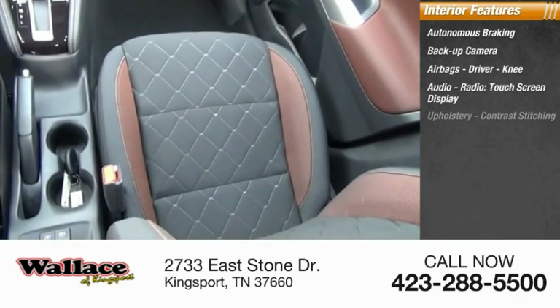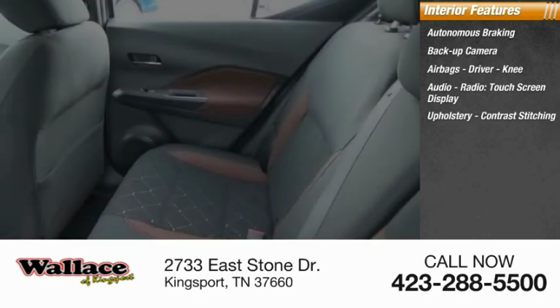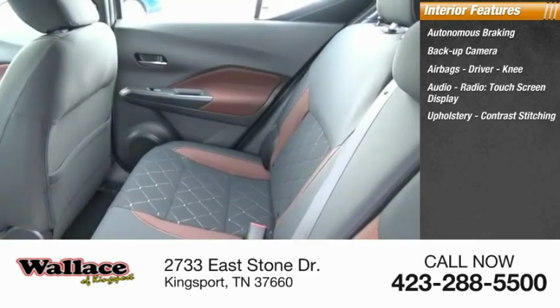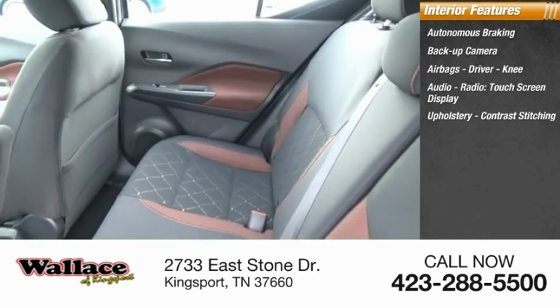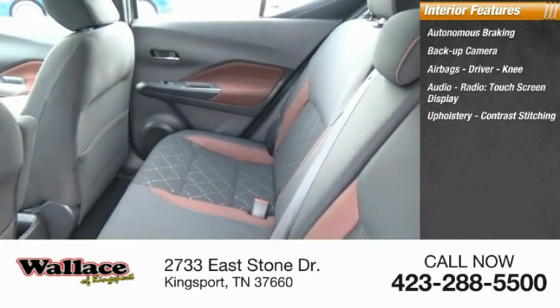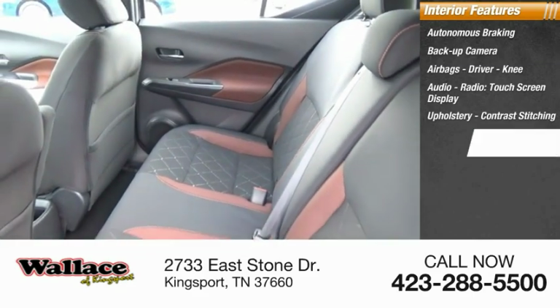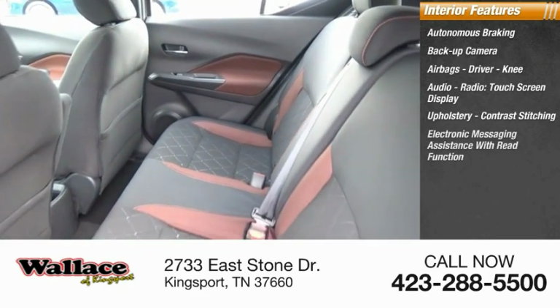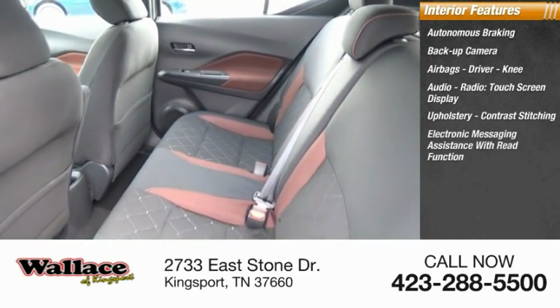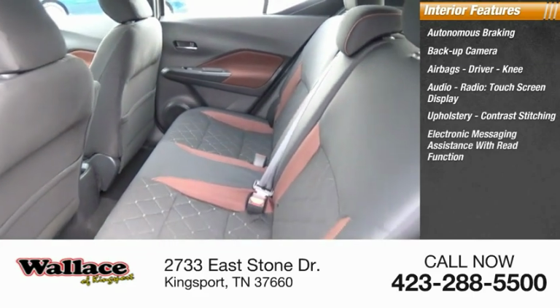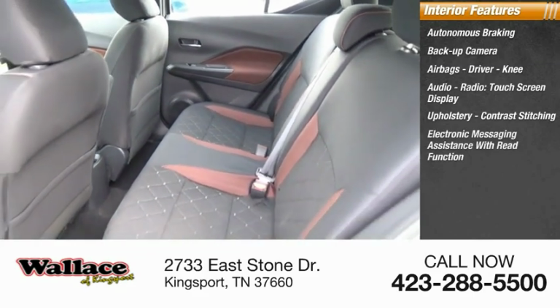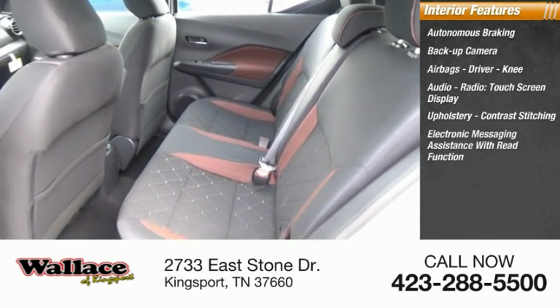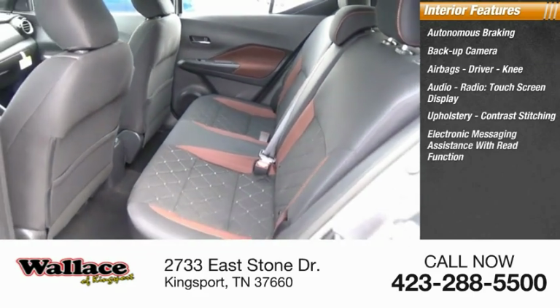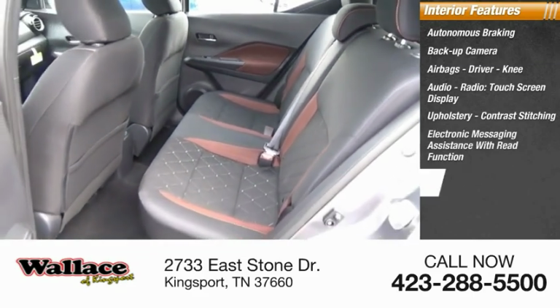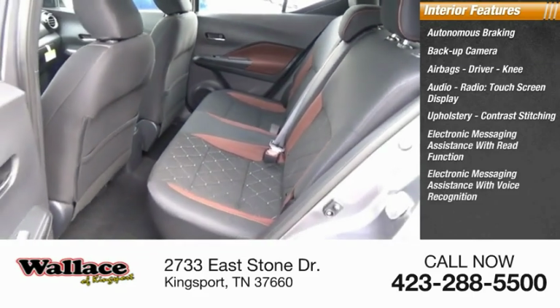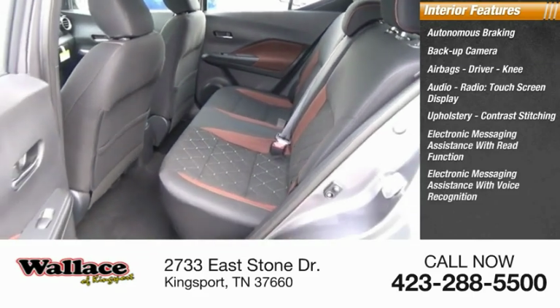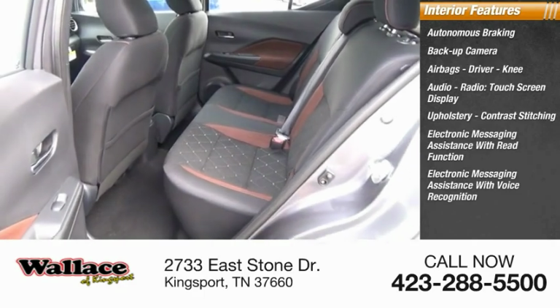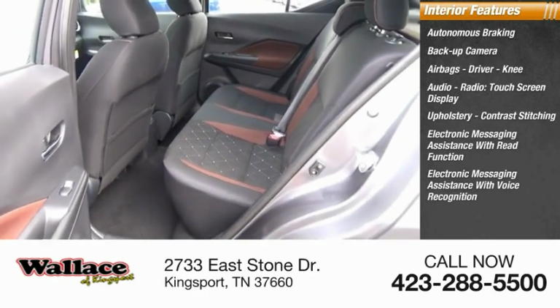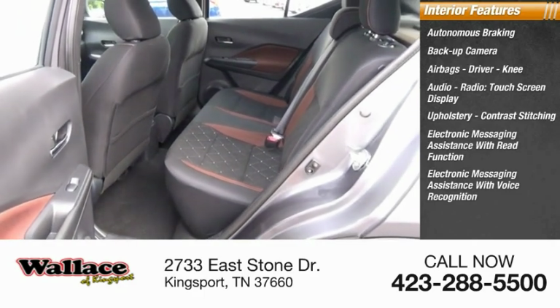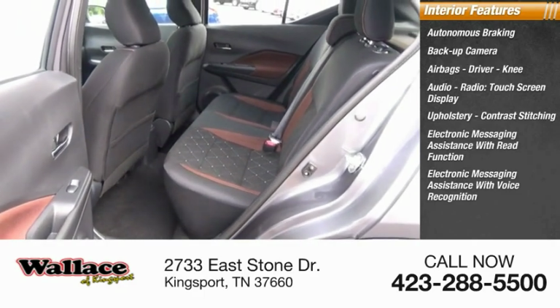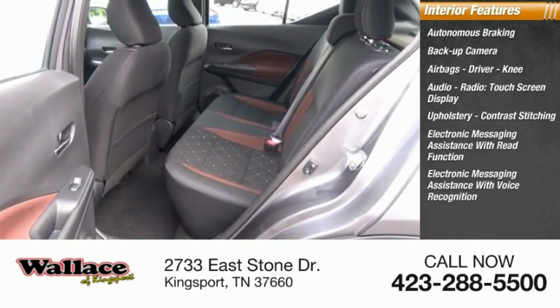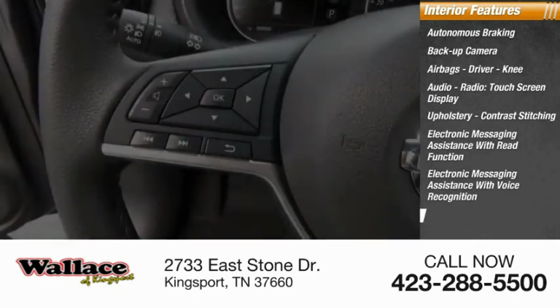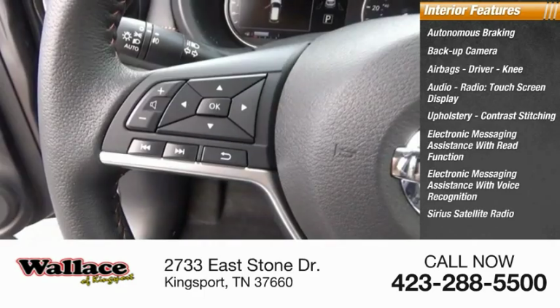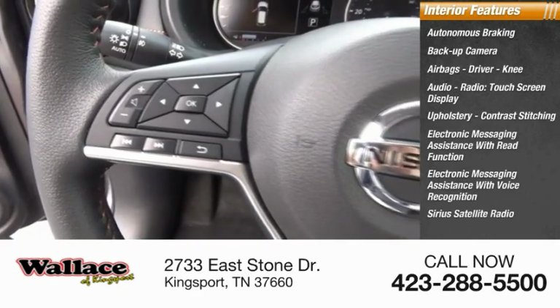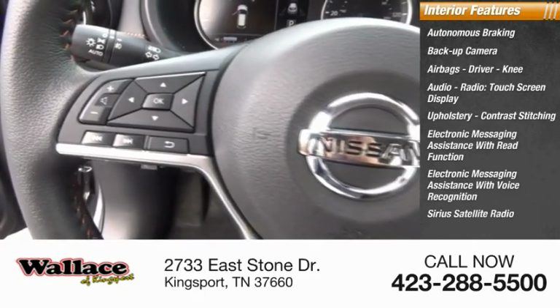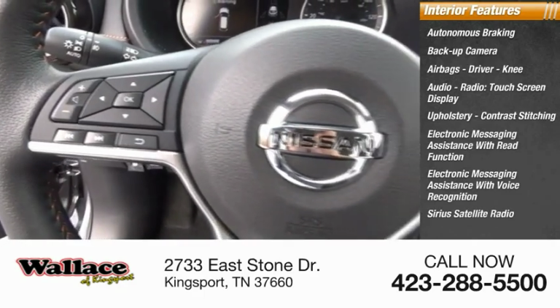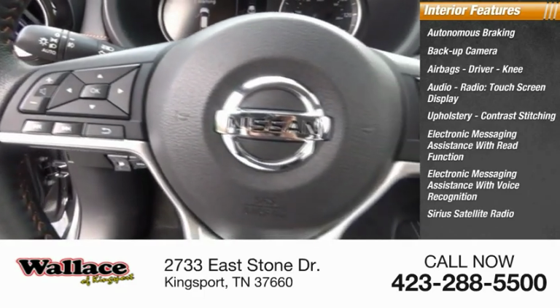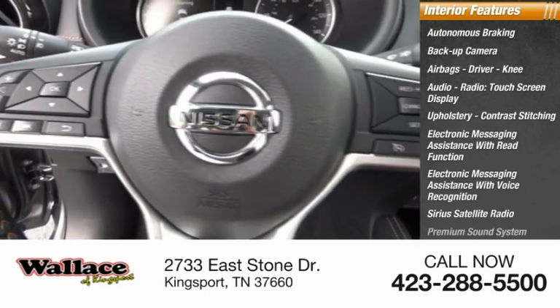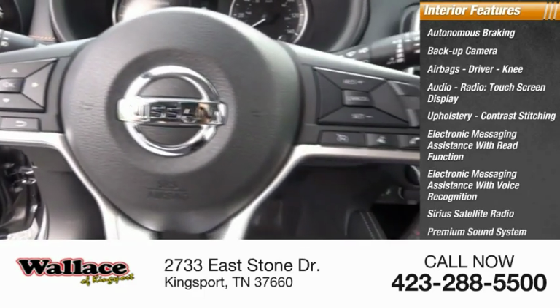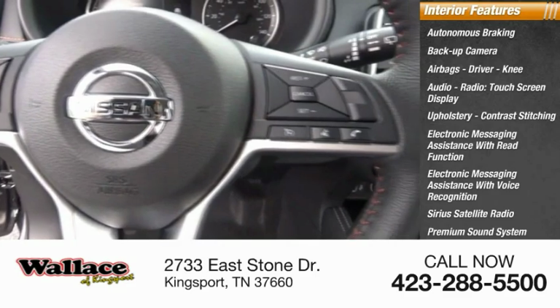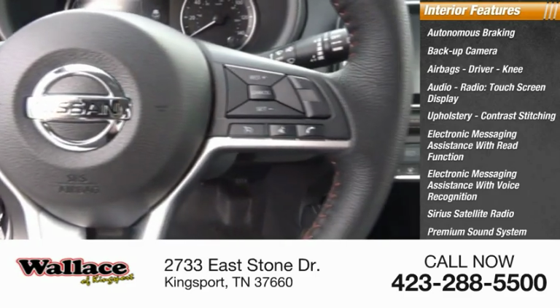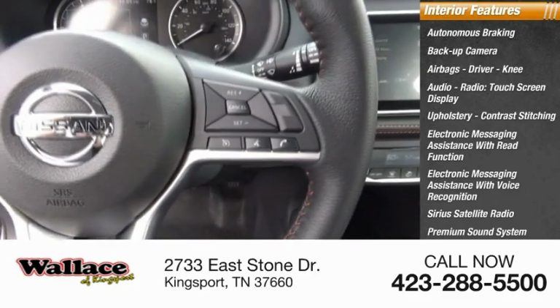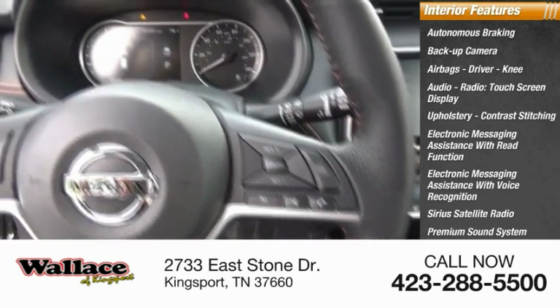Contrast stitching, electronic messaging assistance with read function, electronic messaging assistance with voice recognition, Sirius satellite radio, premium sound system, and steering wheel audio controls.